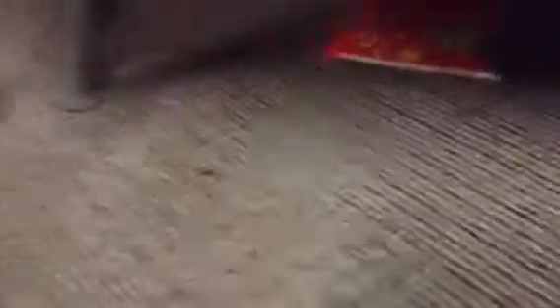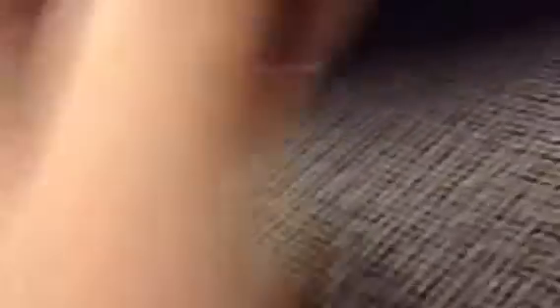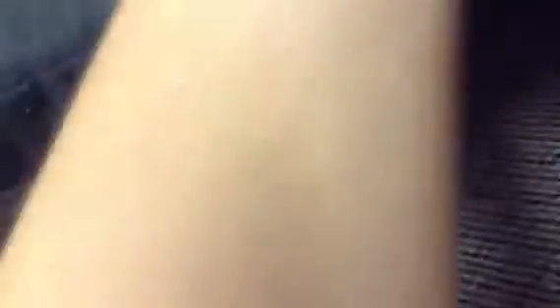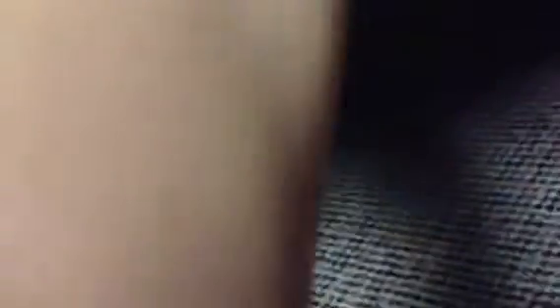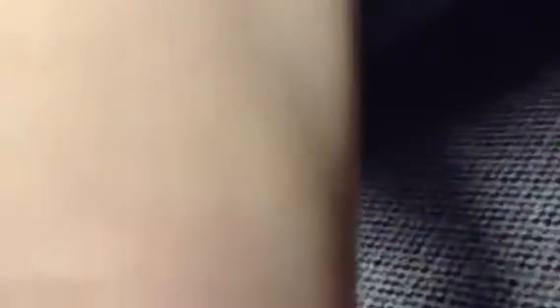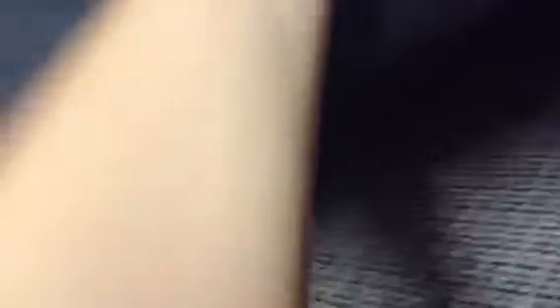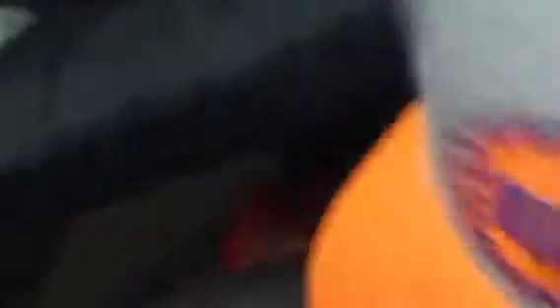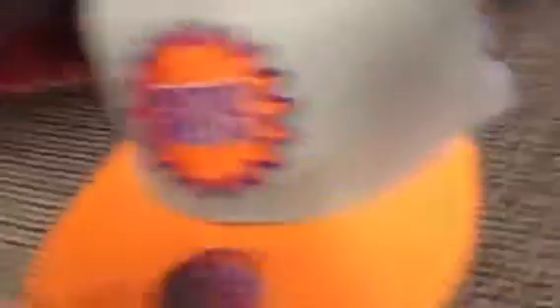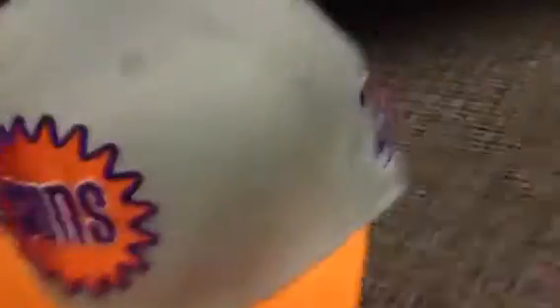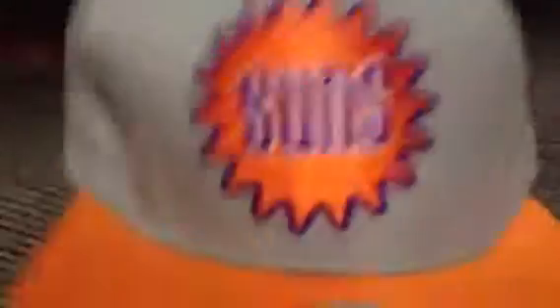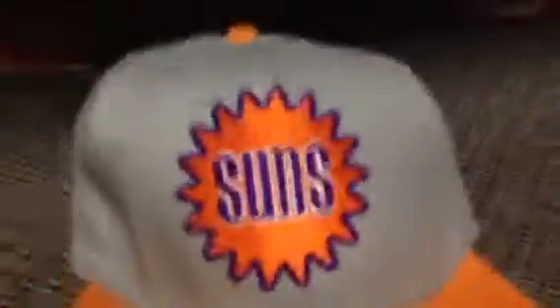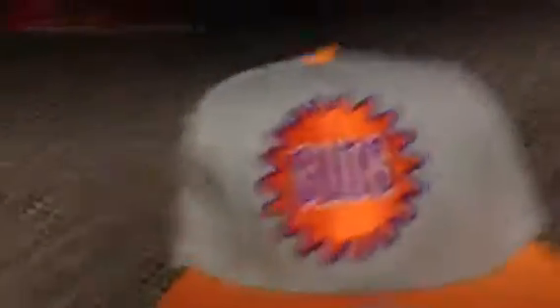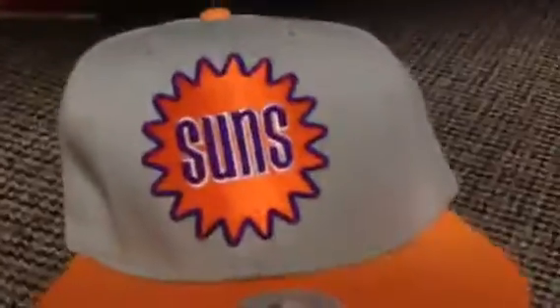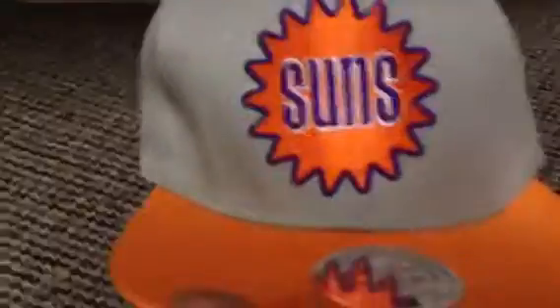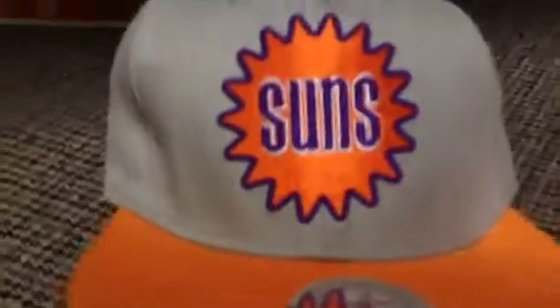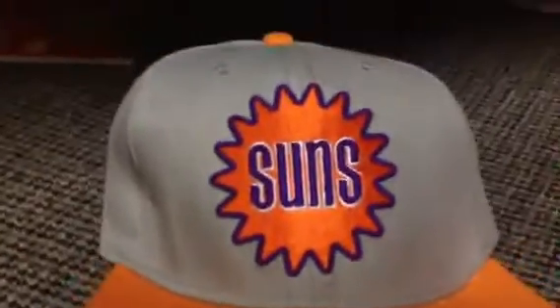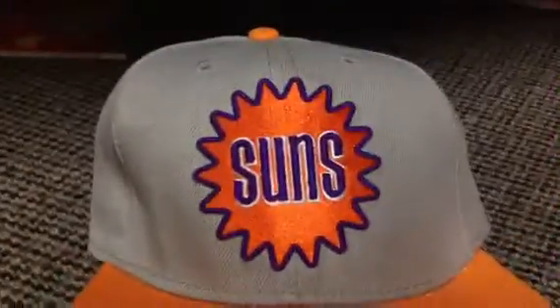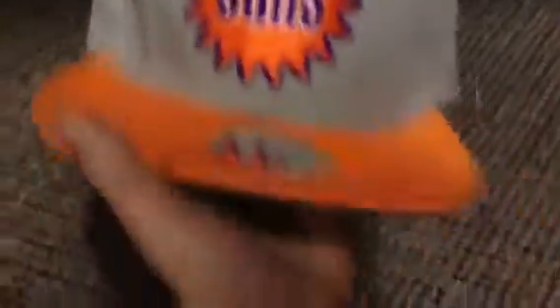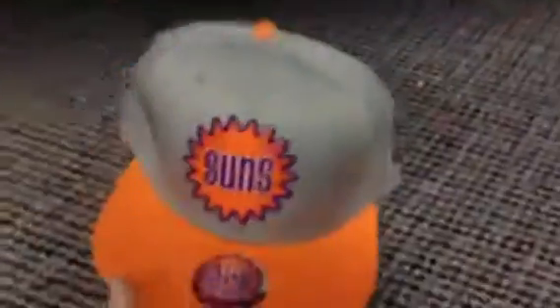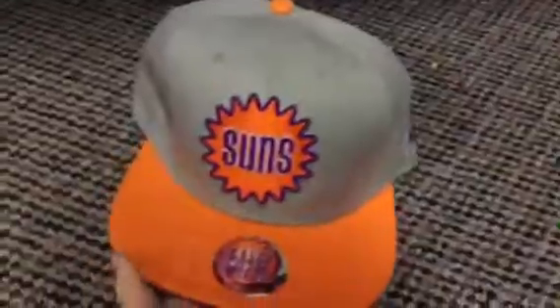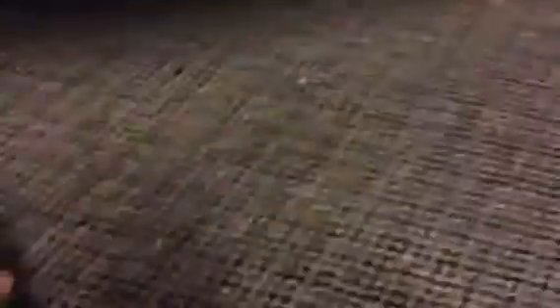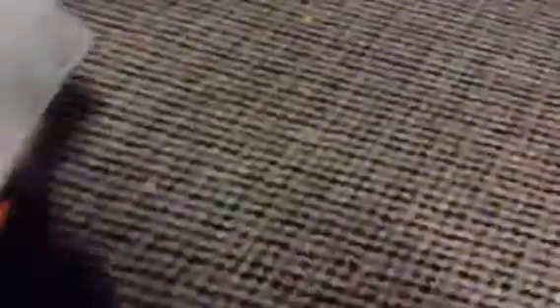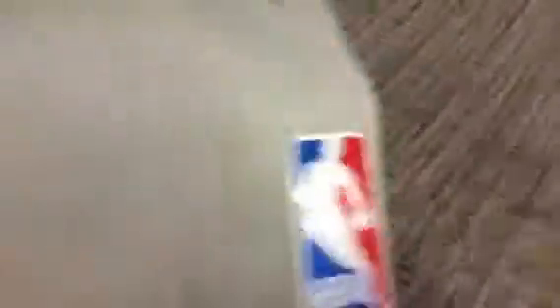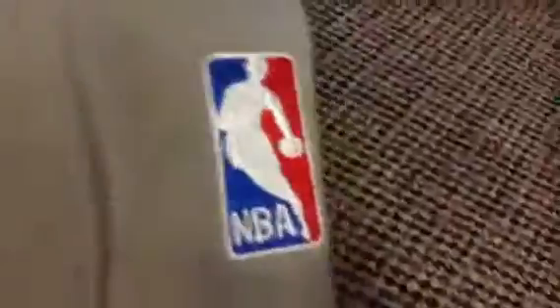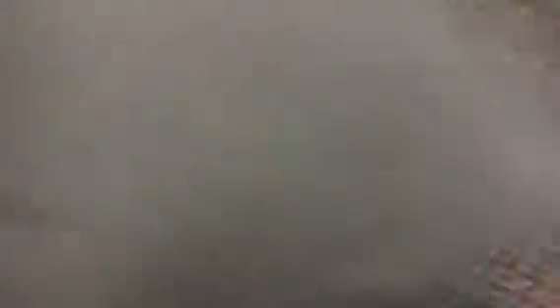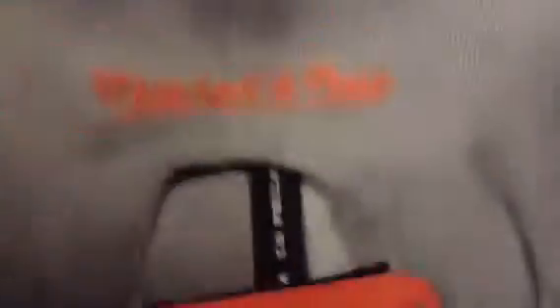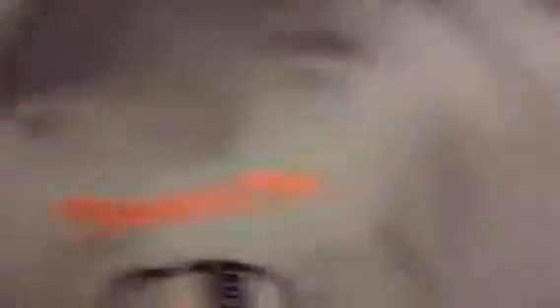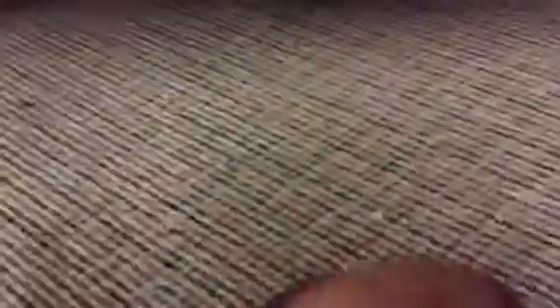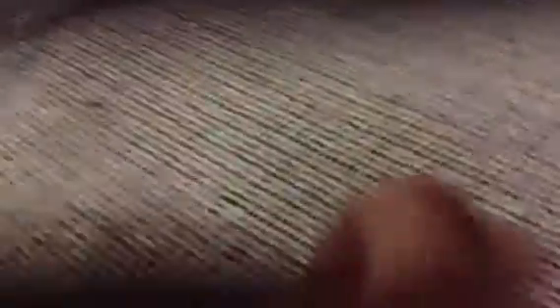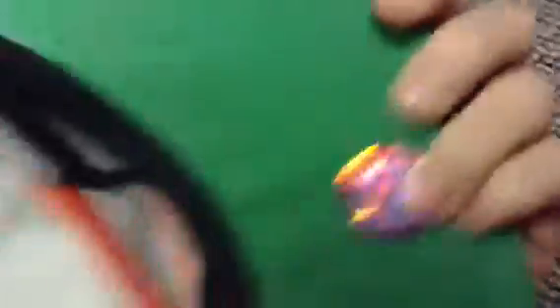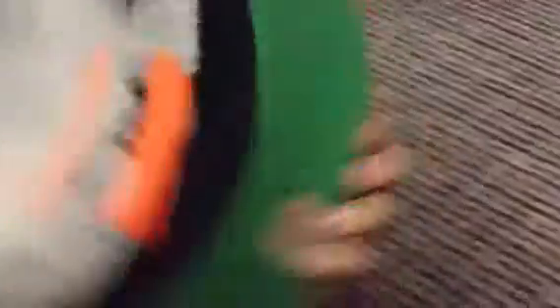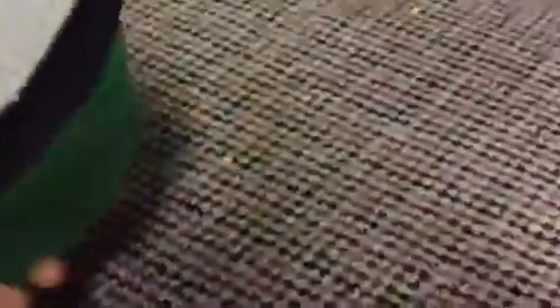Next up, this one also might be one of my favorites in my collection — my Suns hat. We like this one. Got the NBA logo and a green underbrim.